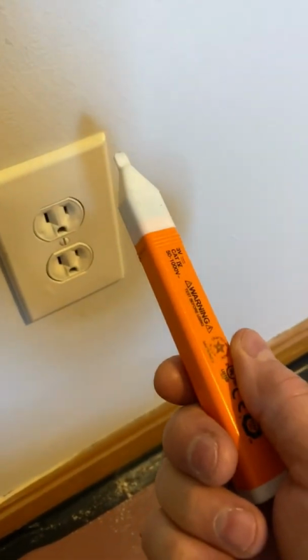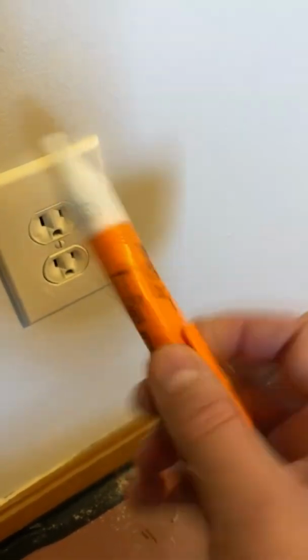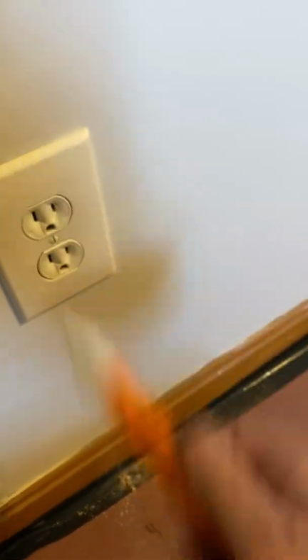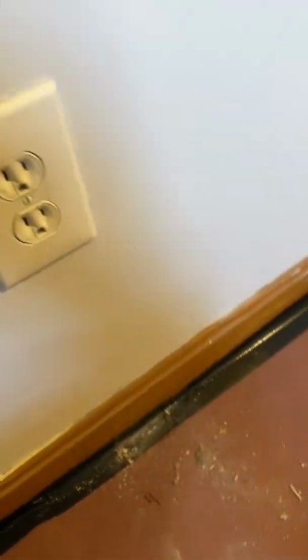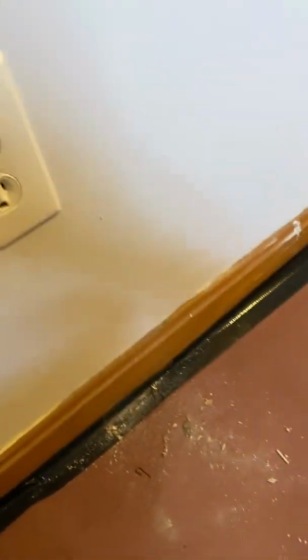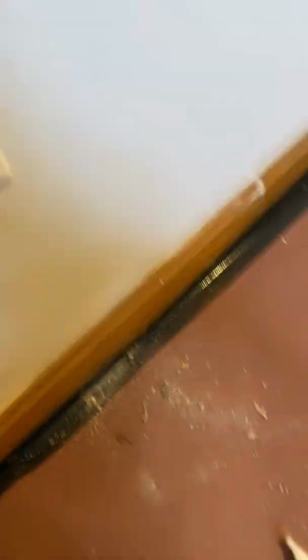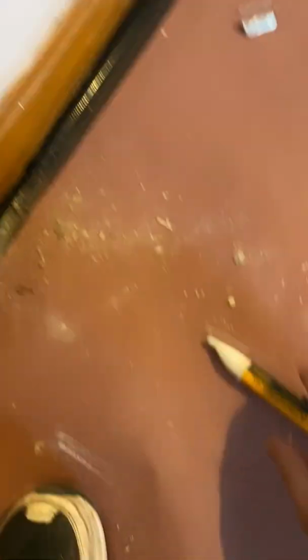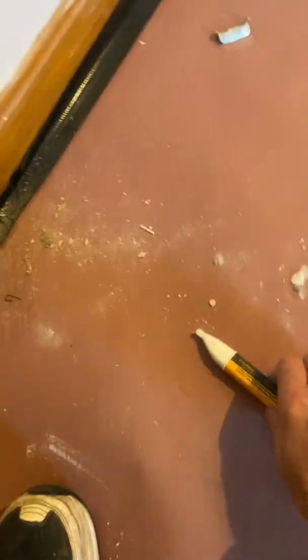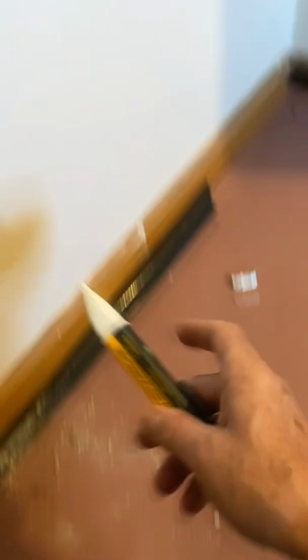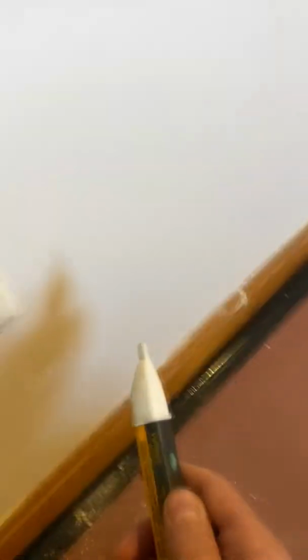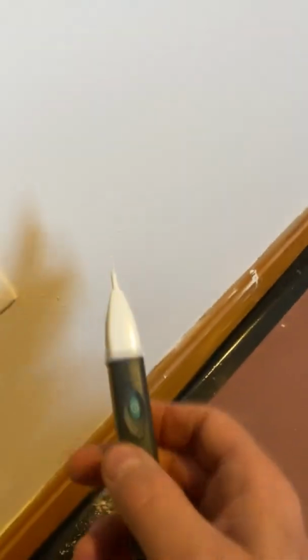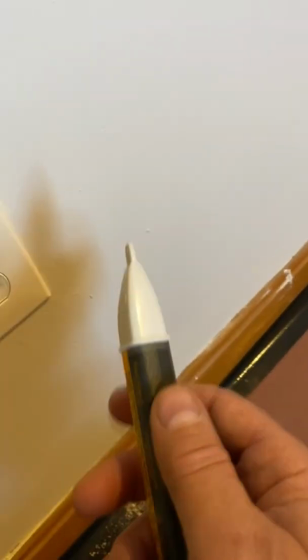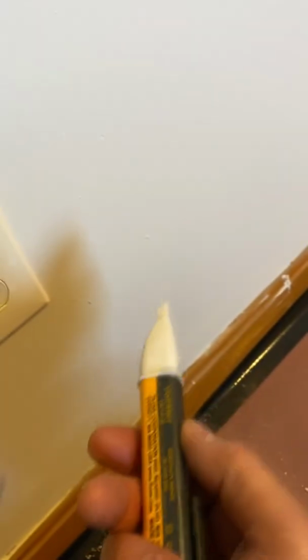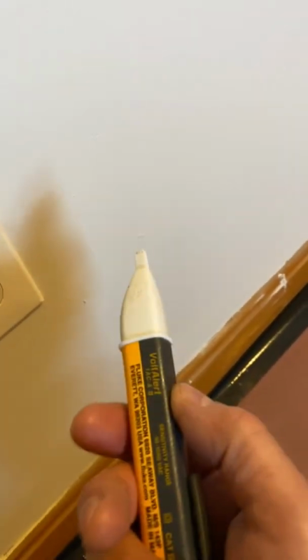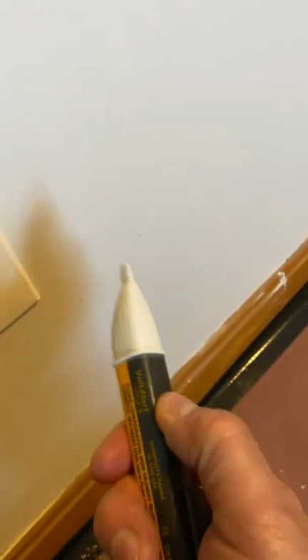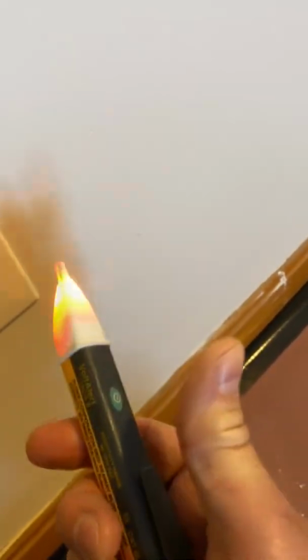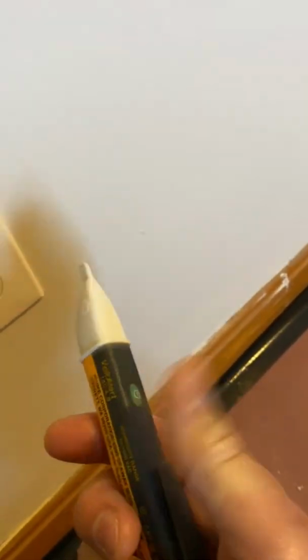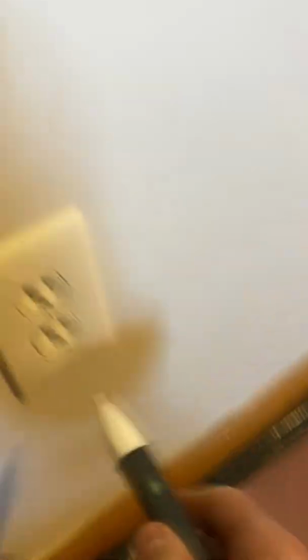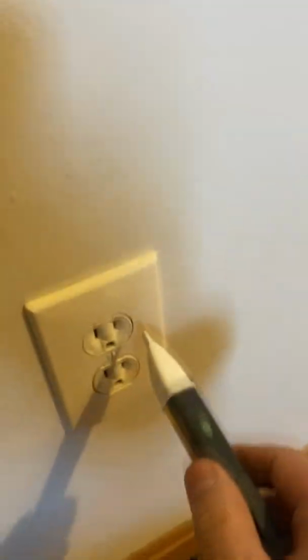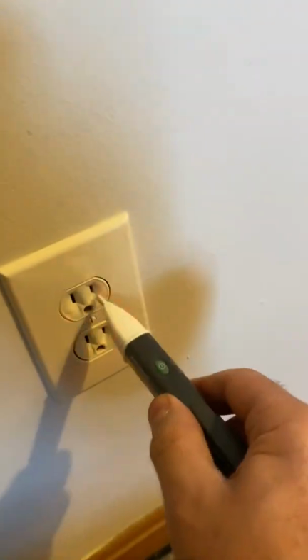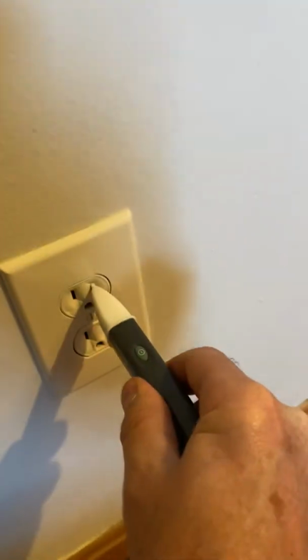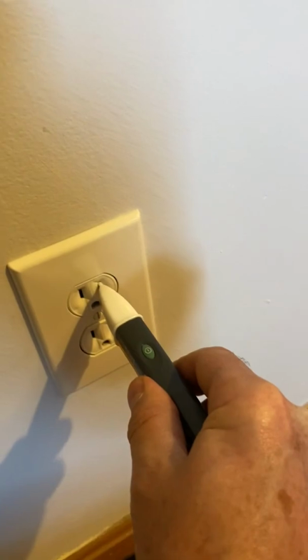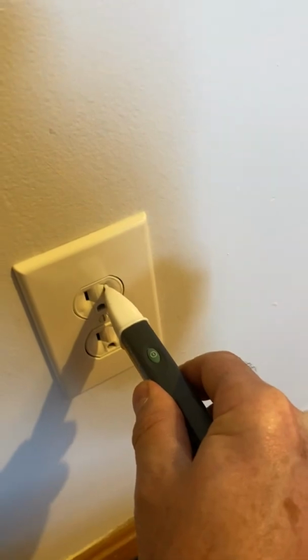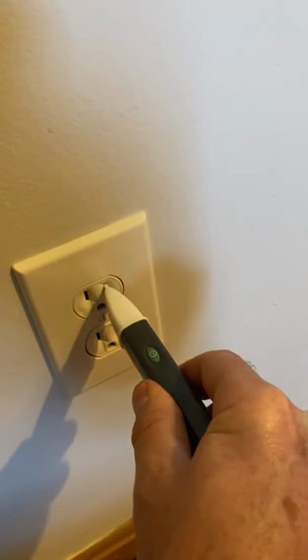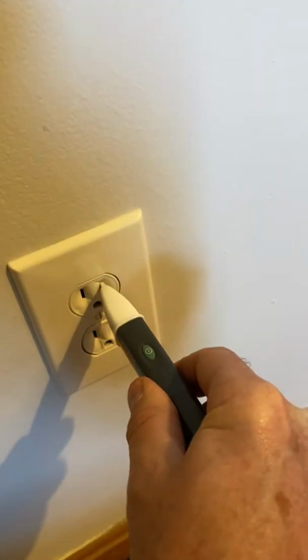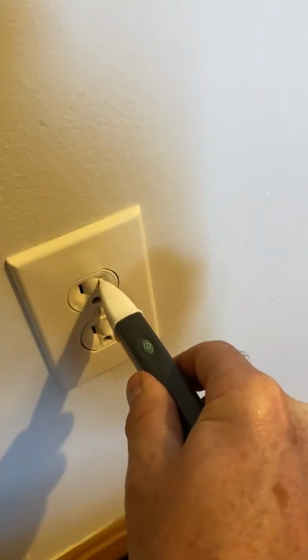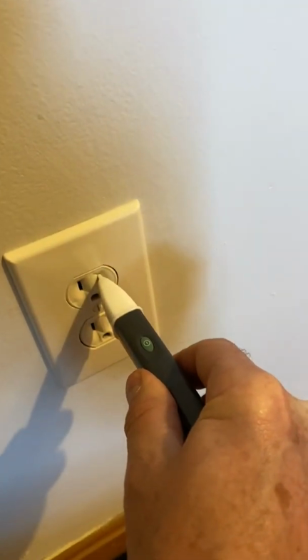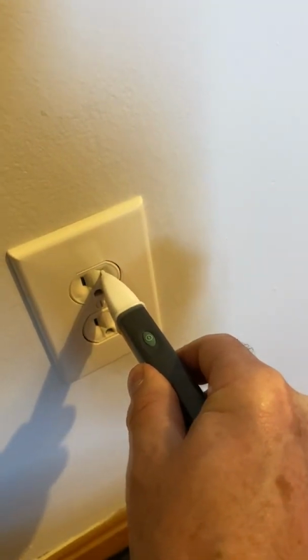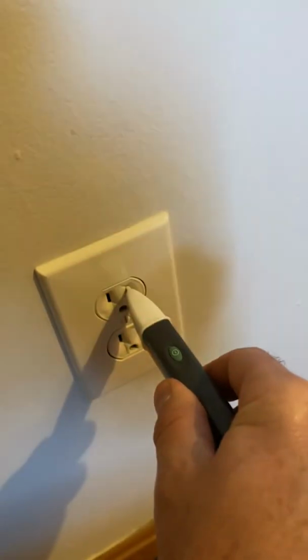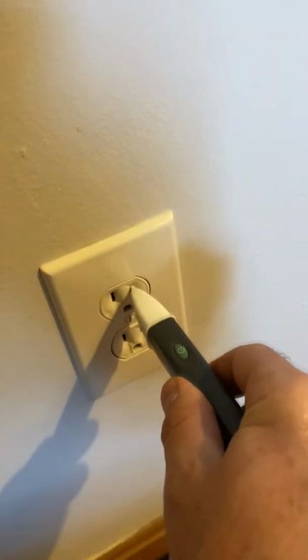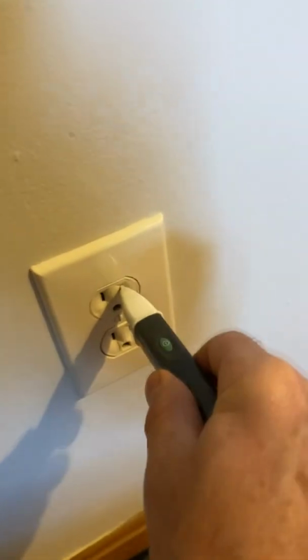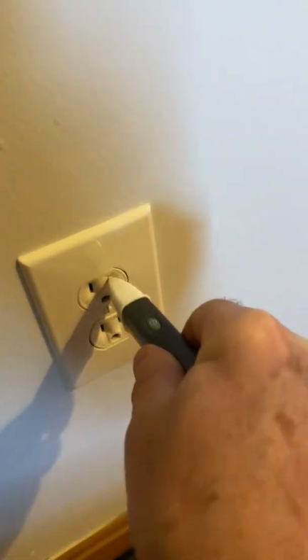Every time. Now, this one you got to turn on. And of course, it doesn't work because it wants to be in there farther.